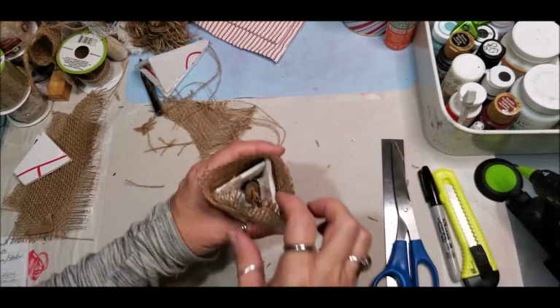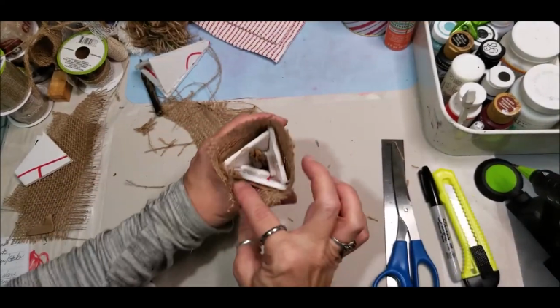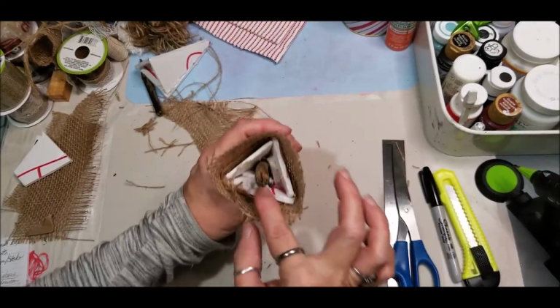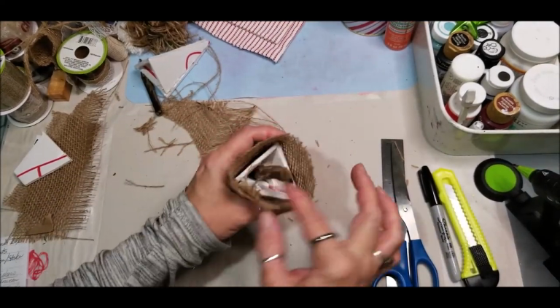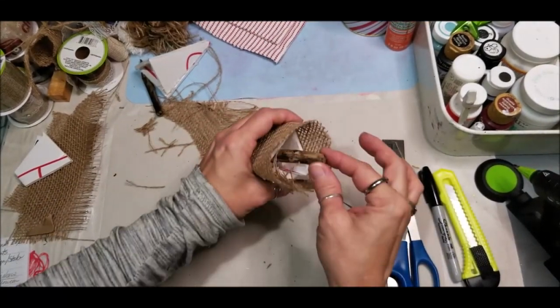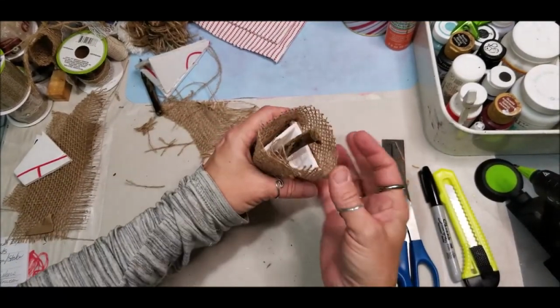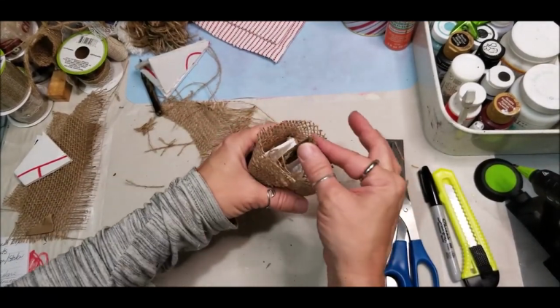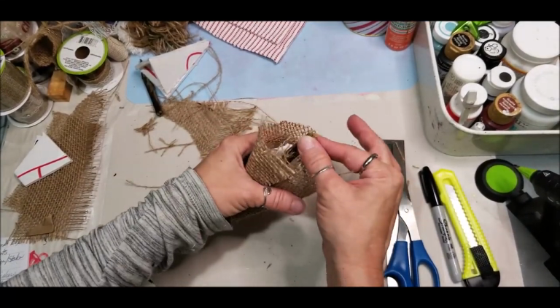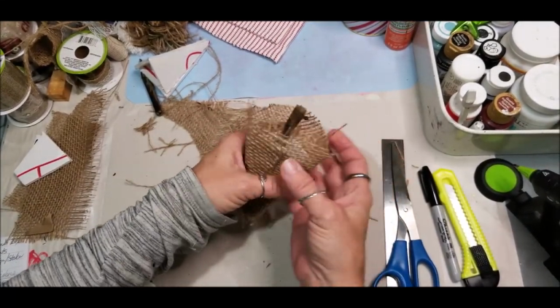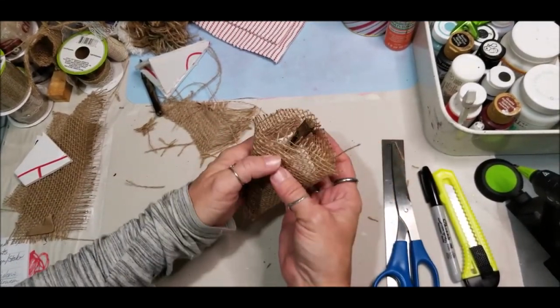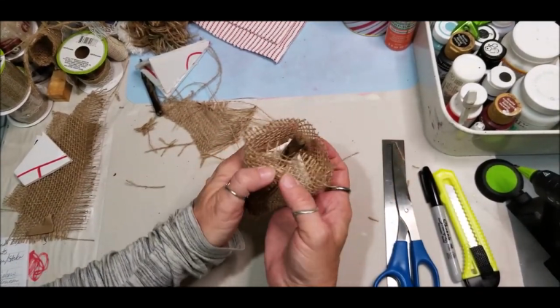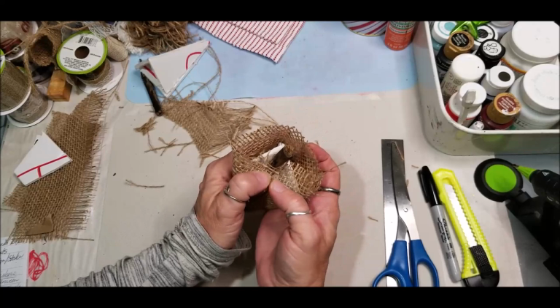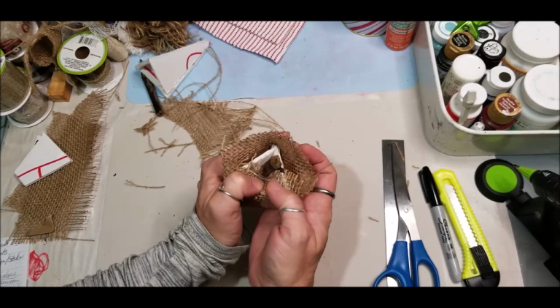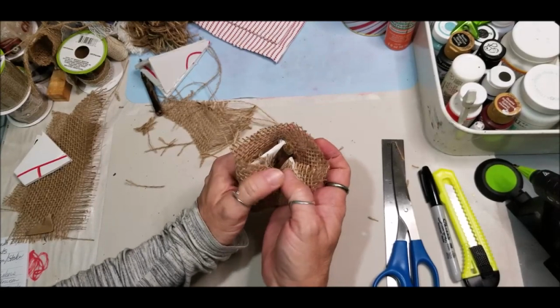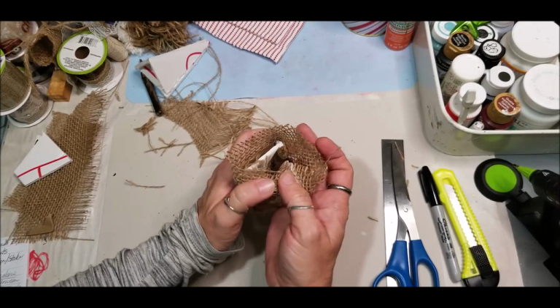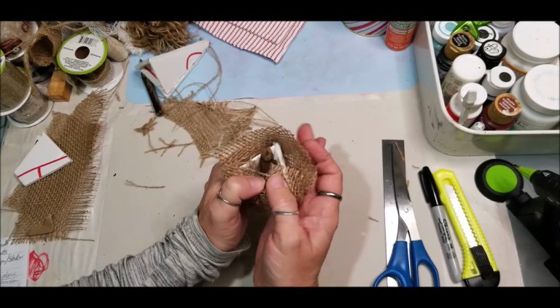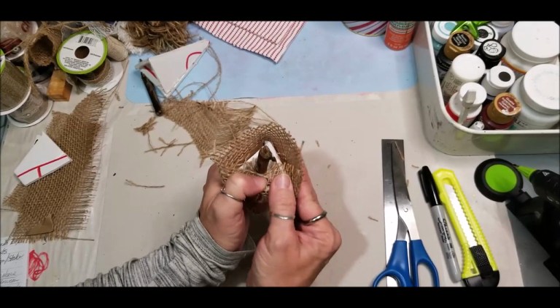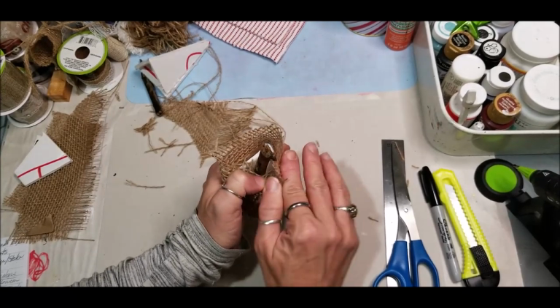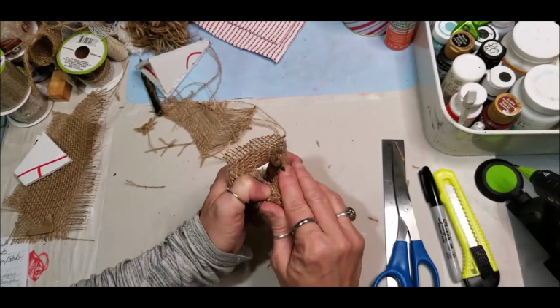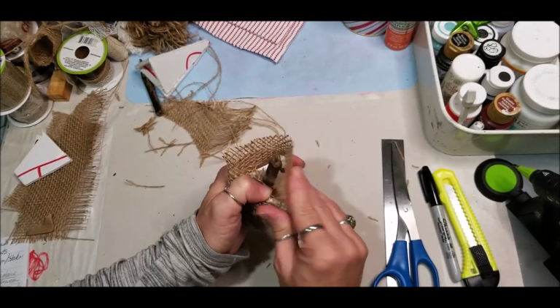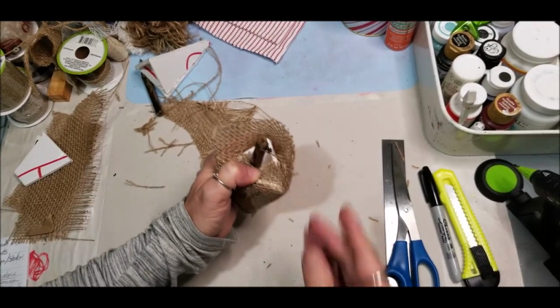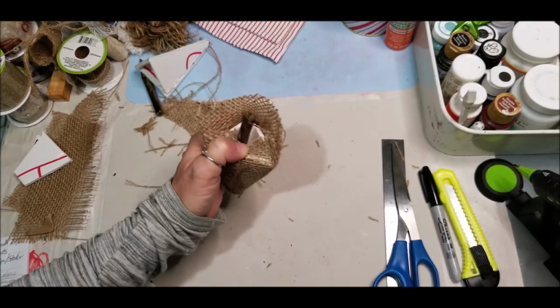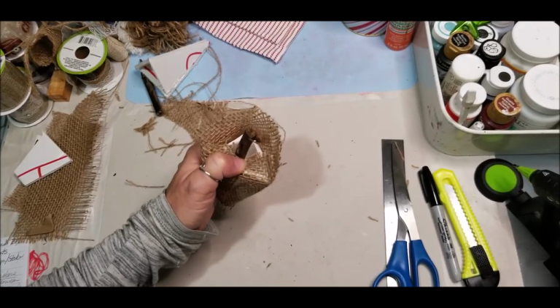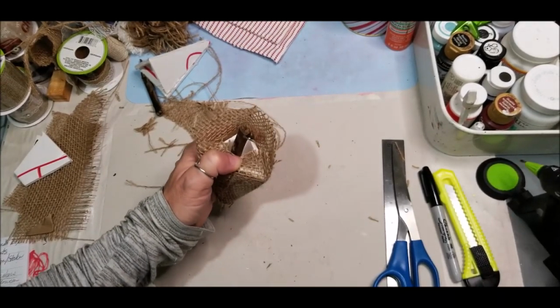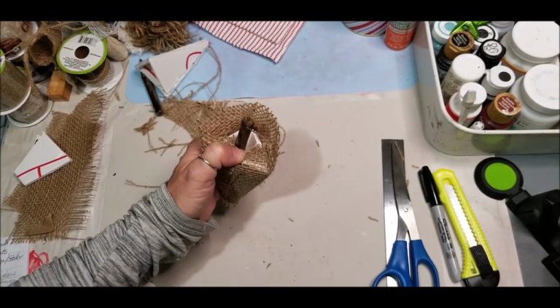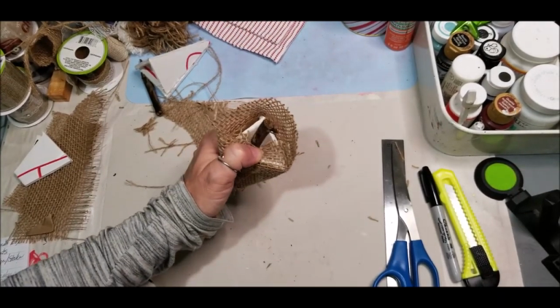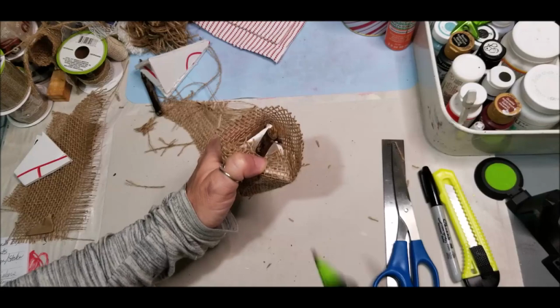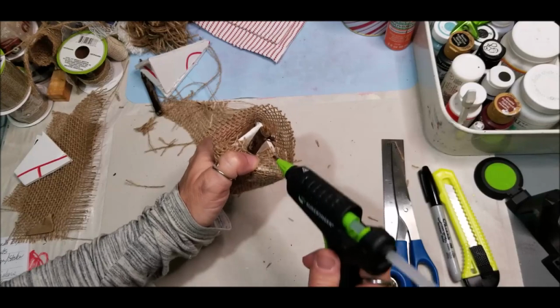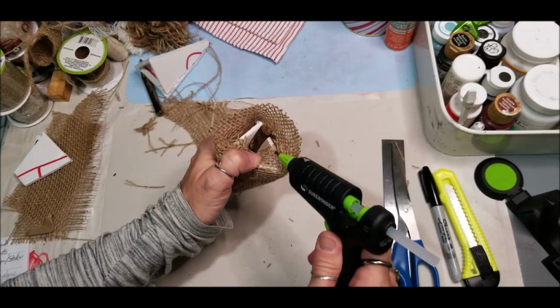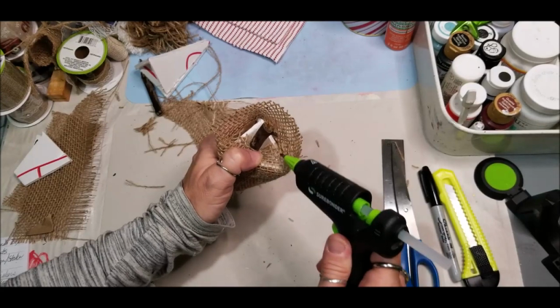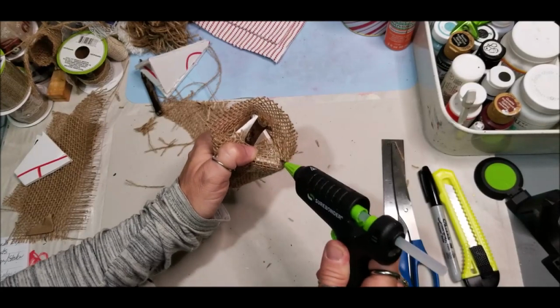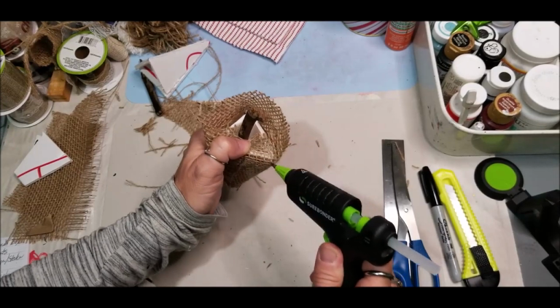Now you can glue your stick into place — that's serving as your tree trunk — and then glue your fabric down over top, and that will enclose it.